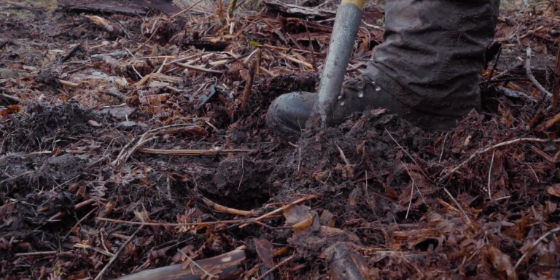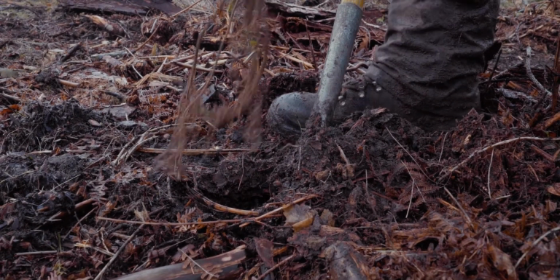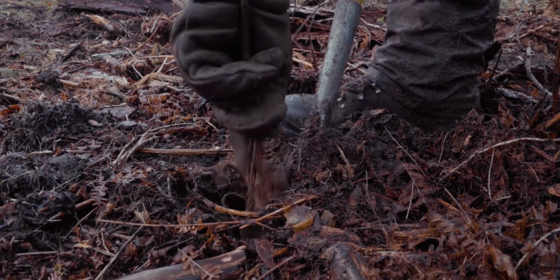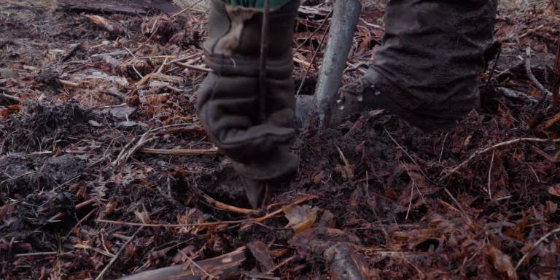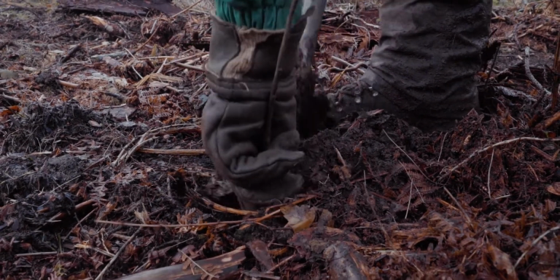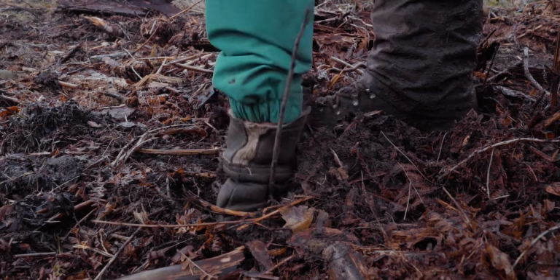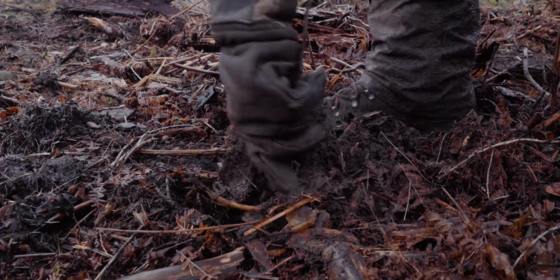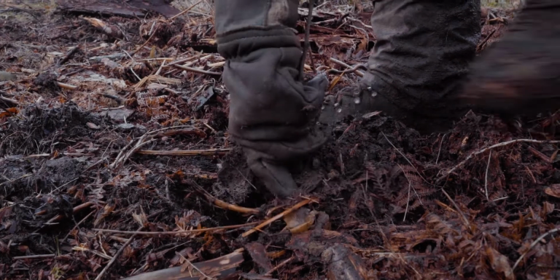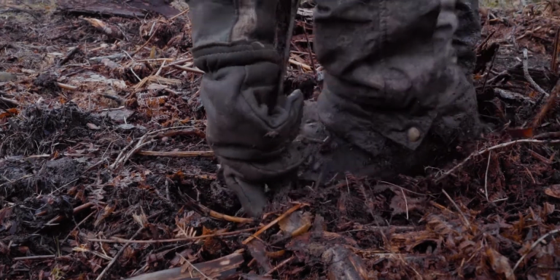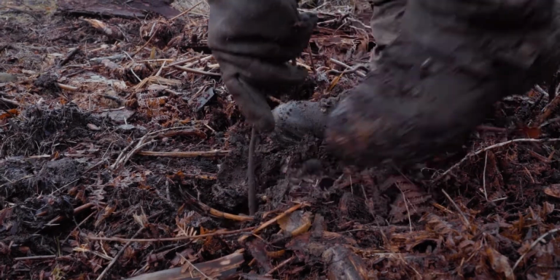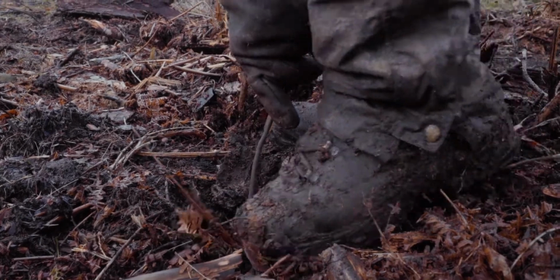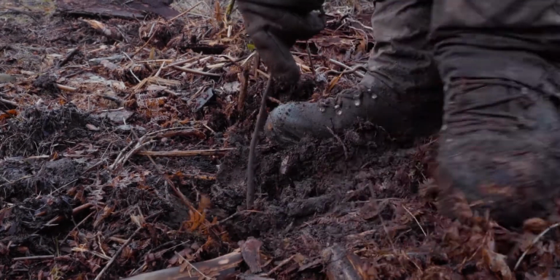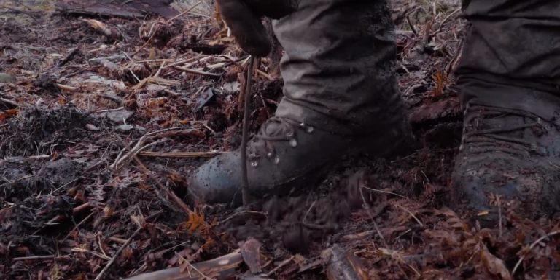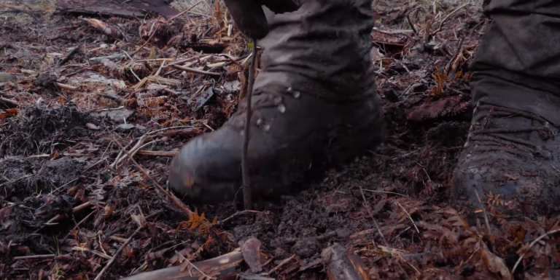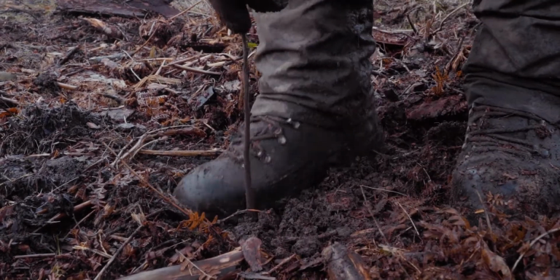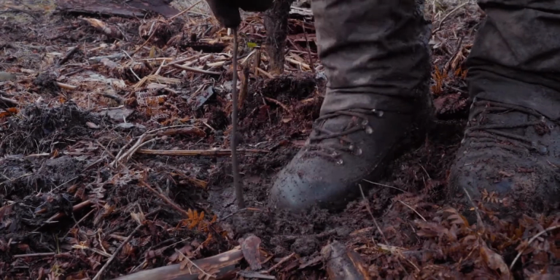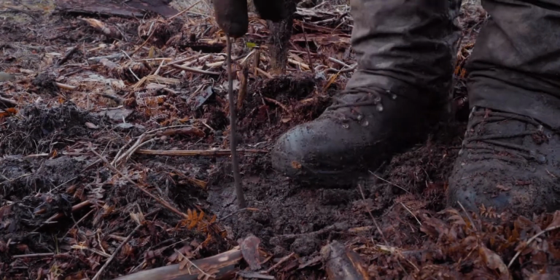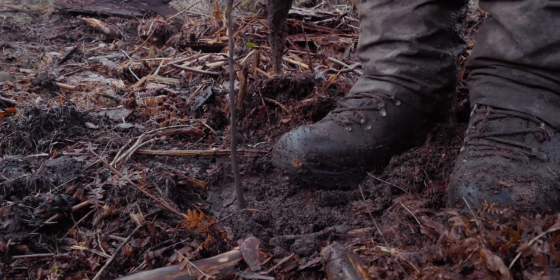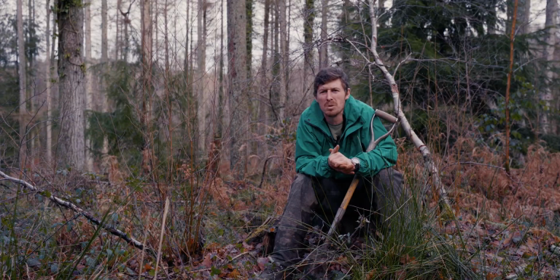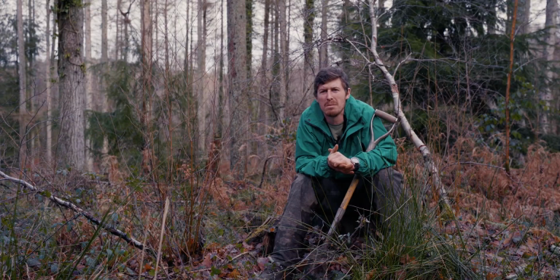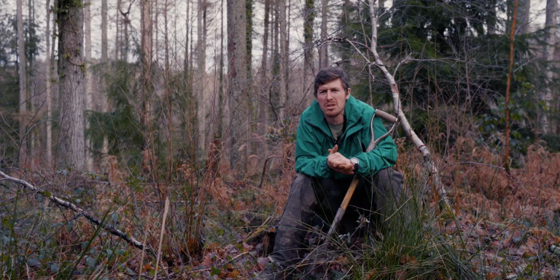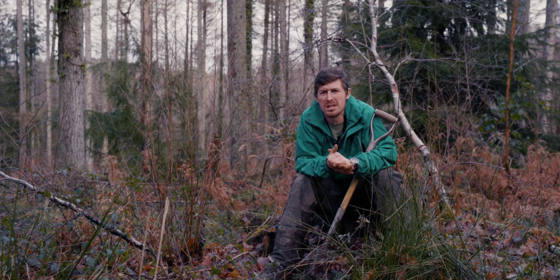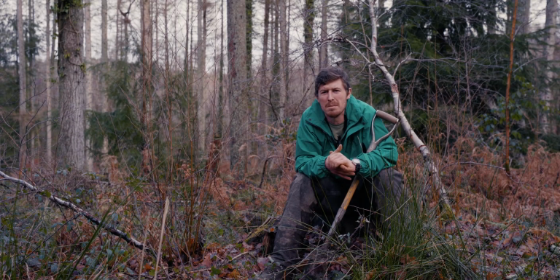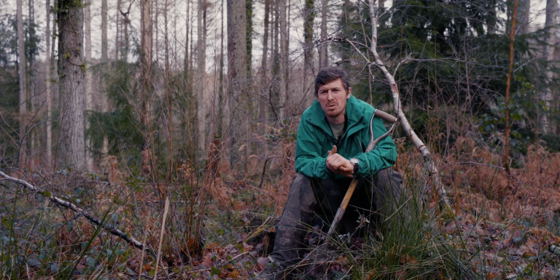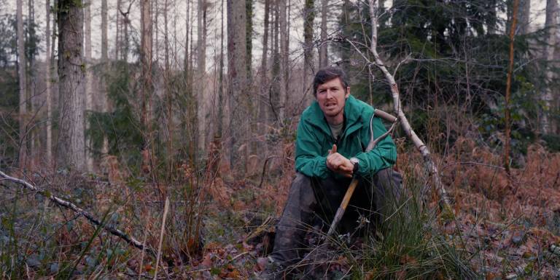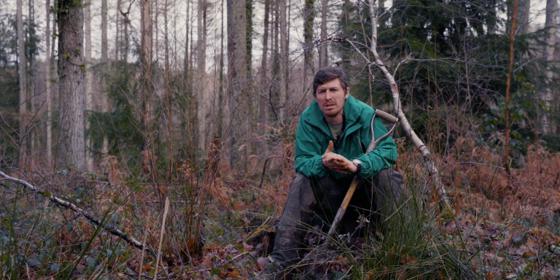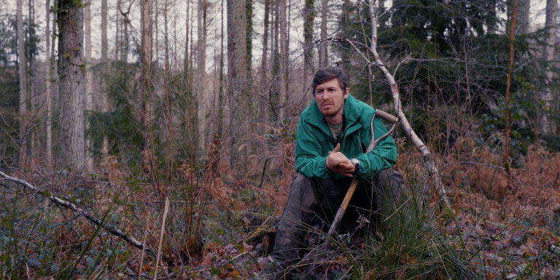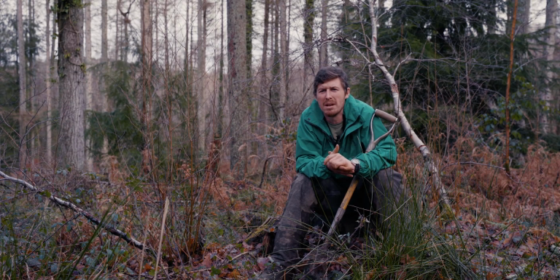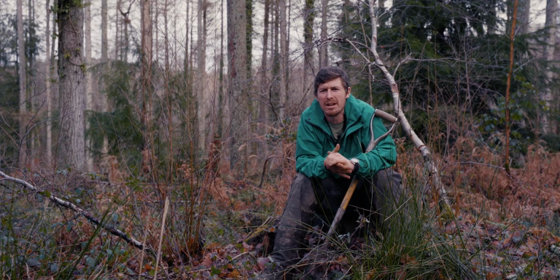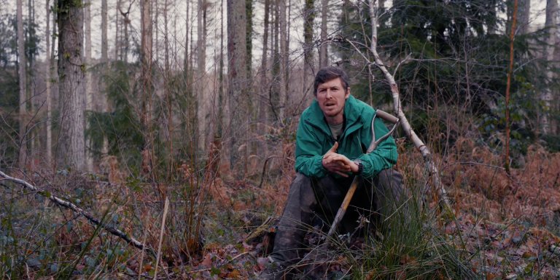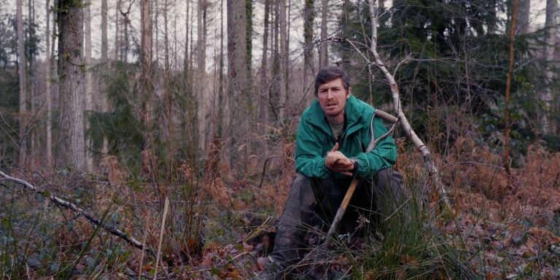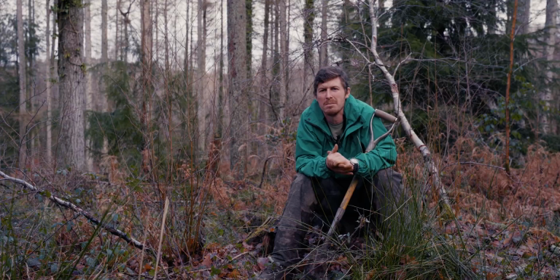An experienced planter could plant up to about 1500 trees a day. If we can grow our own timber in England without importing it from other countries, it's a much more sustainable and environmentally friendly way to use timber.